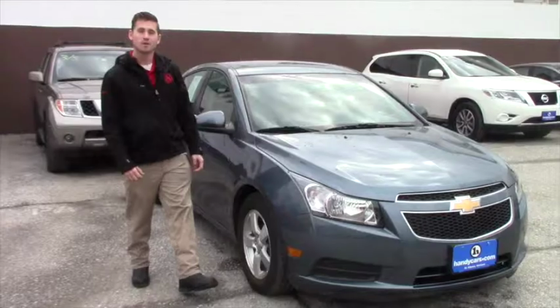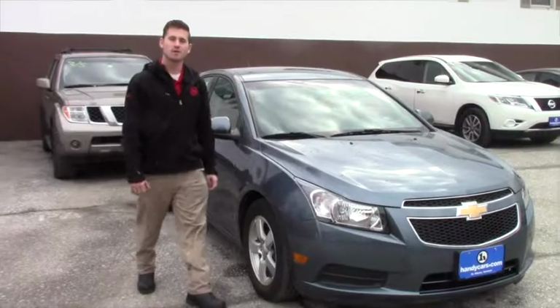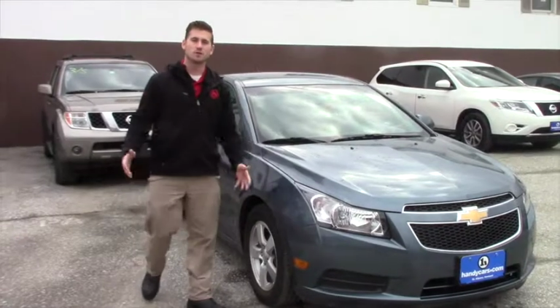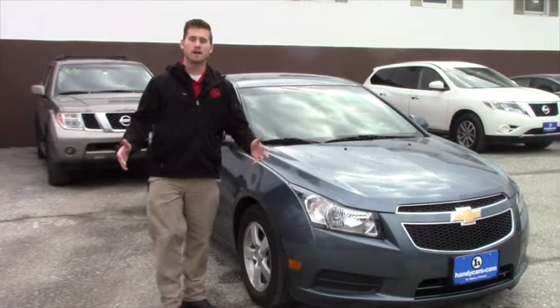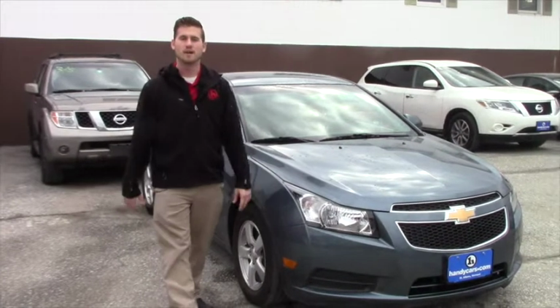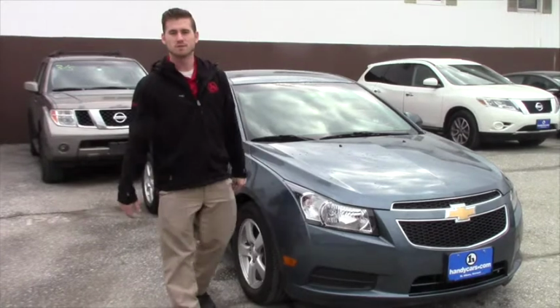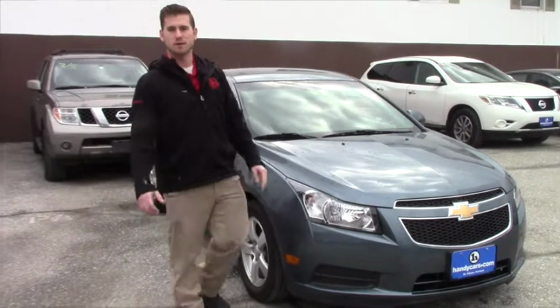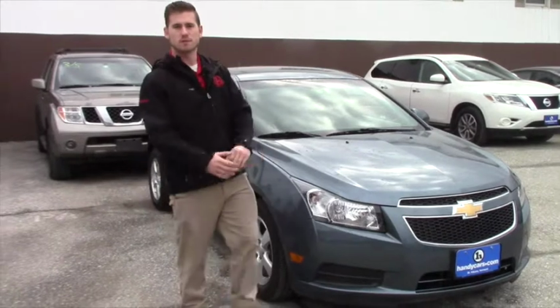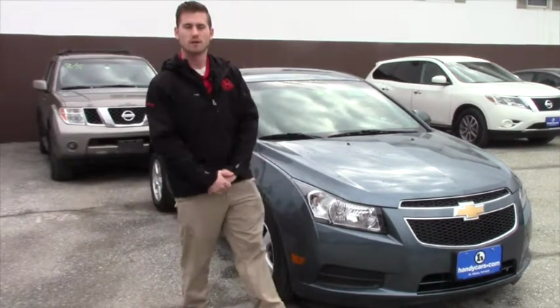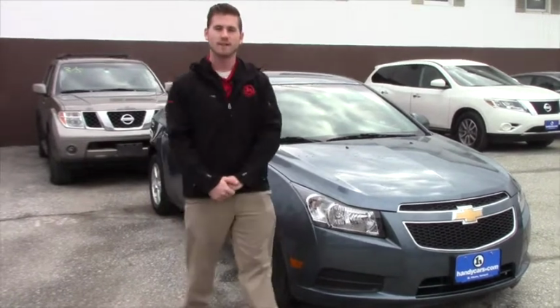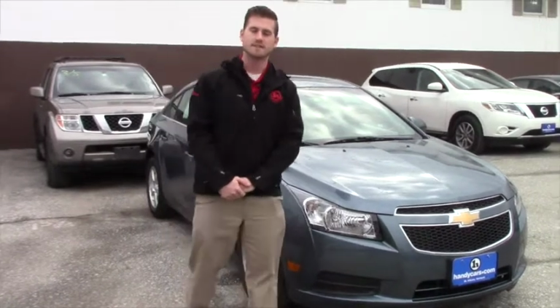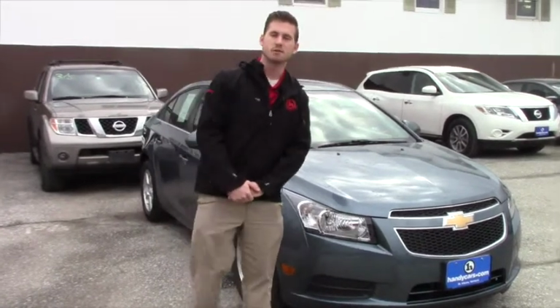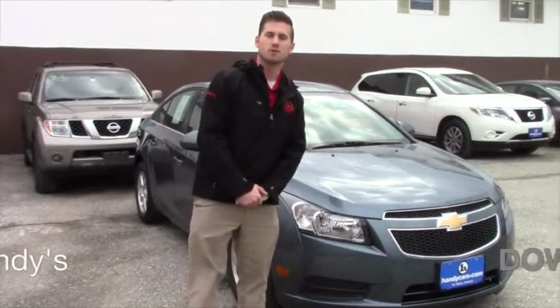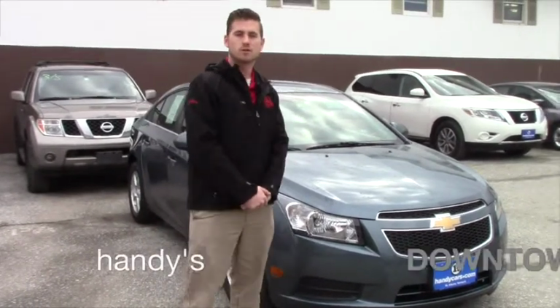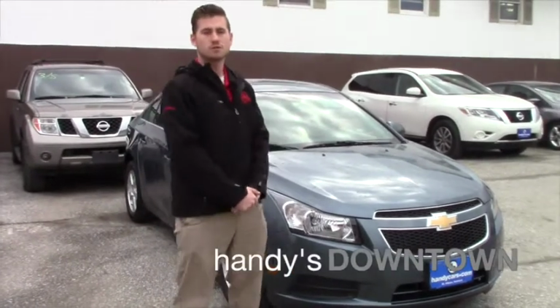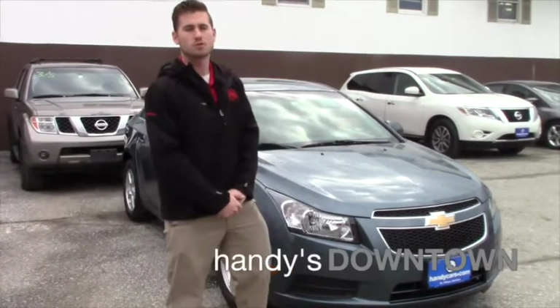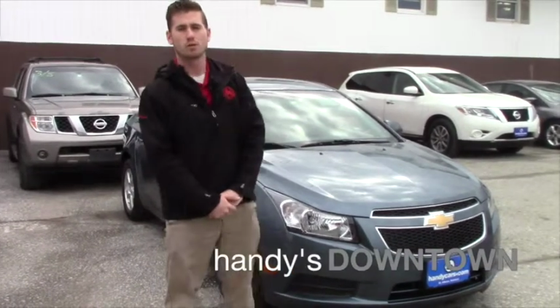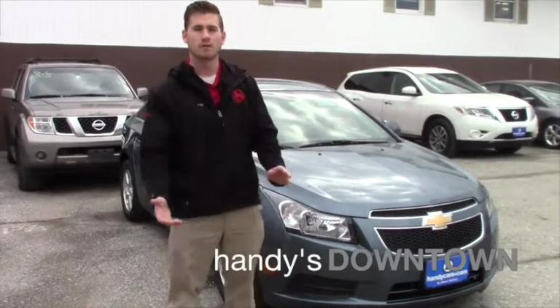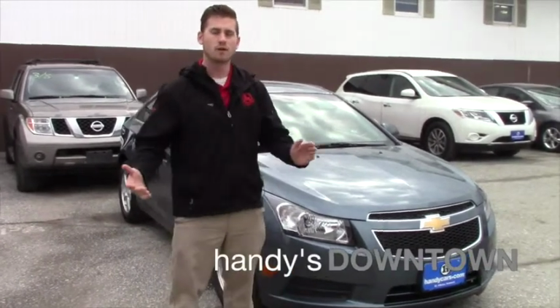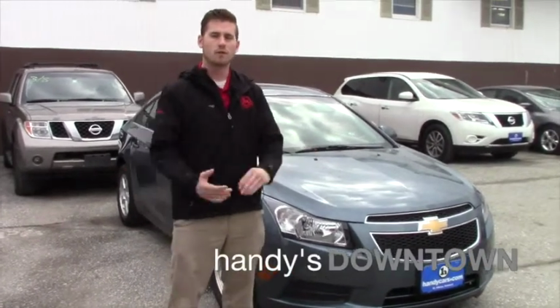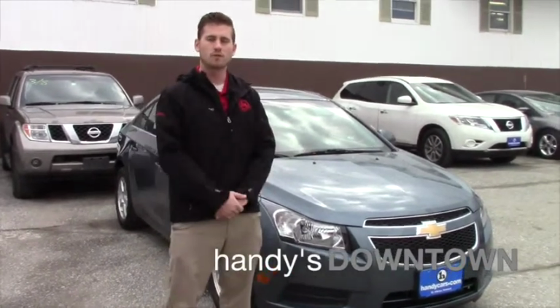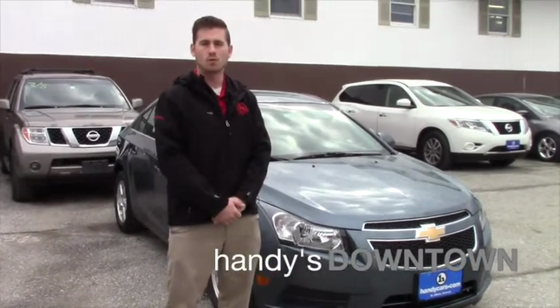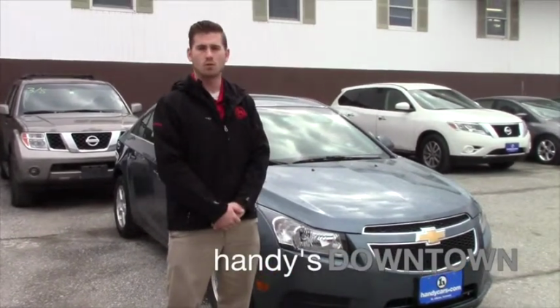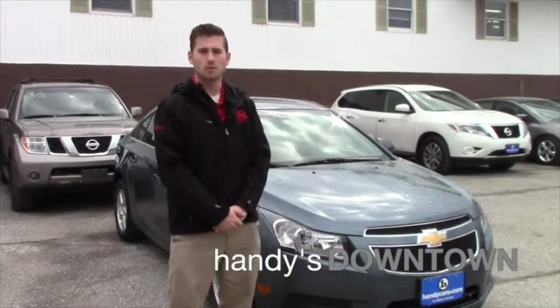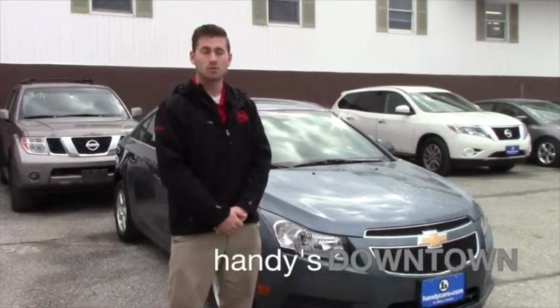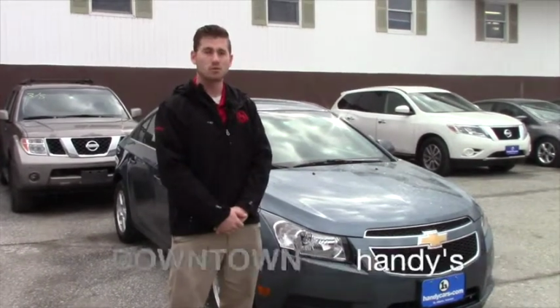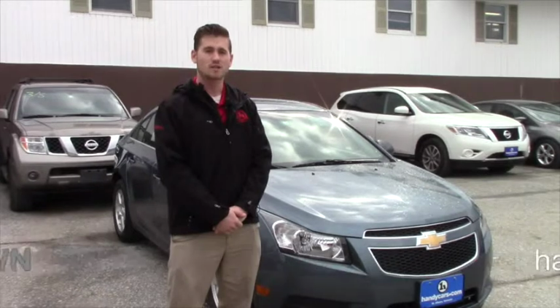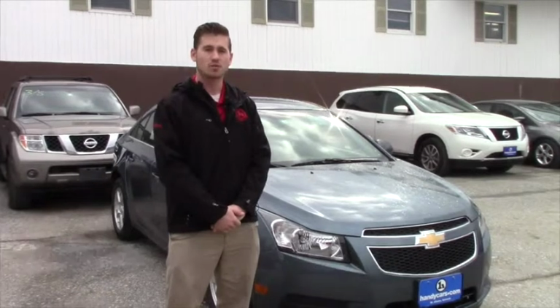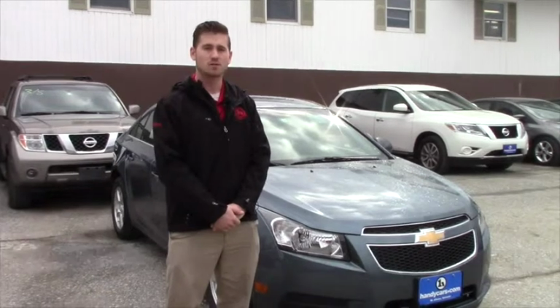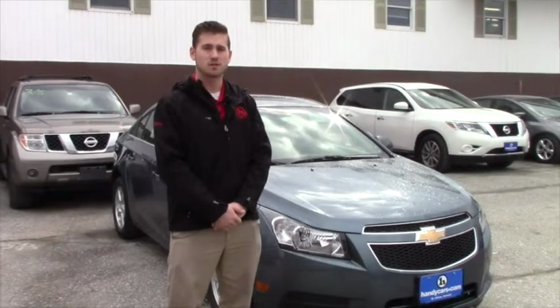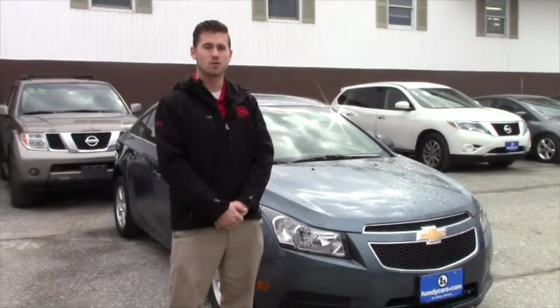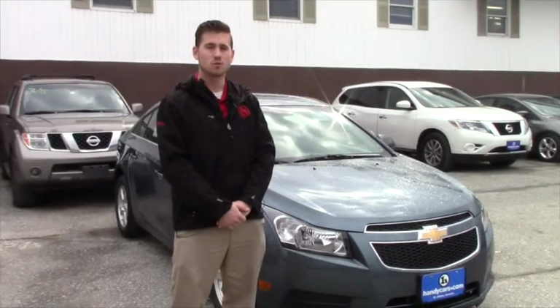Good afternoon, Megan. My name is Terrence. I'm here at Hindi's Downtown Used Cars, and I just want to do a quick video for you. We've inquired about the 2012 Chevrolet Cruze.